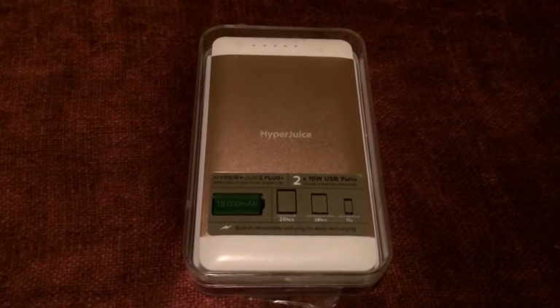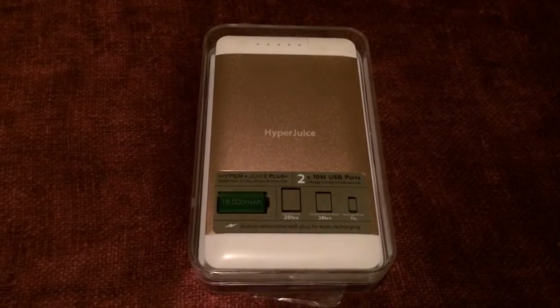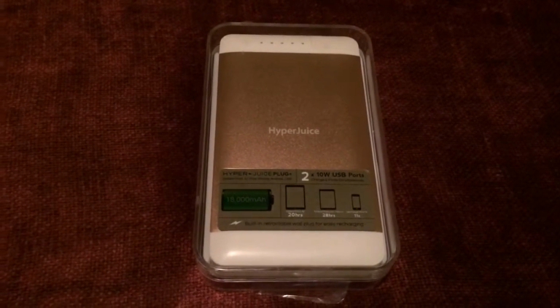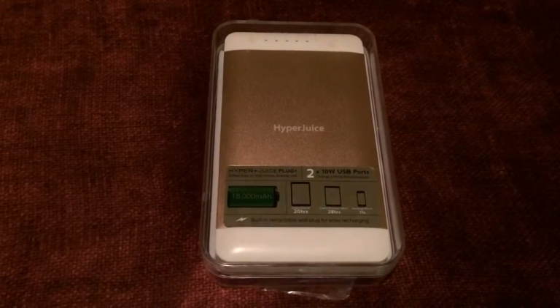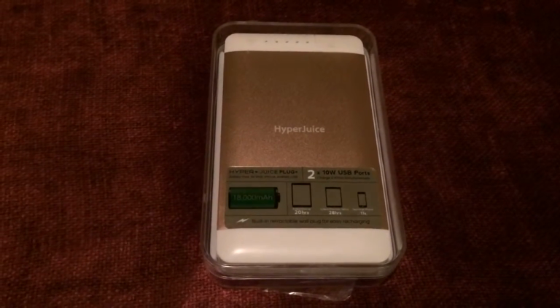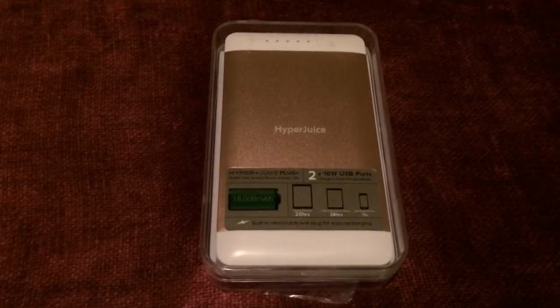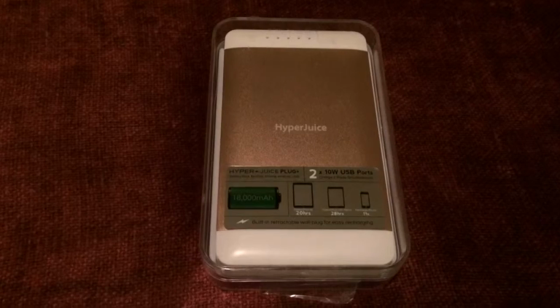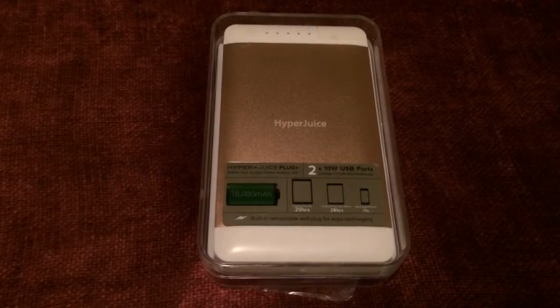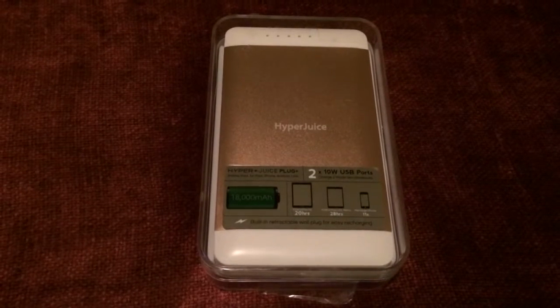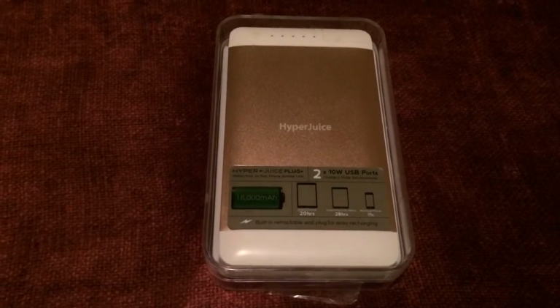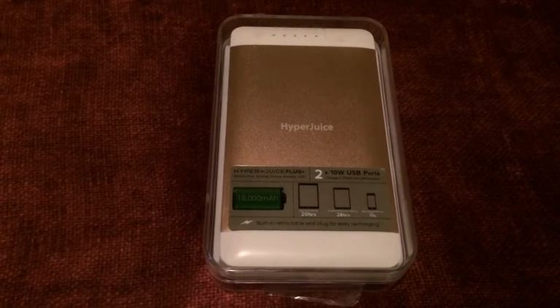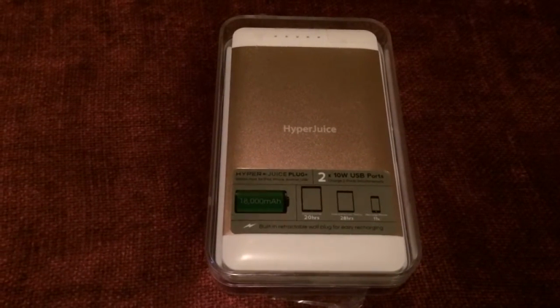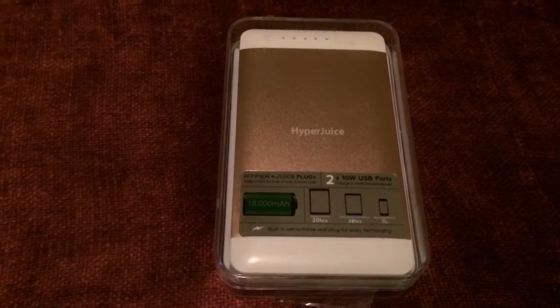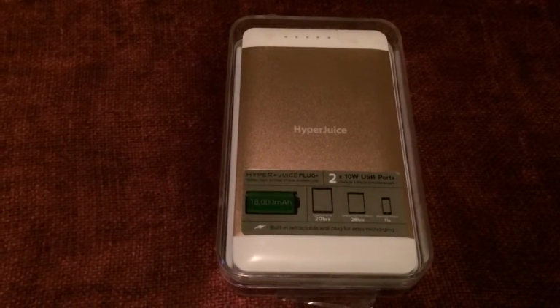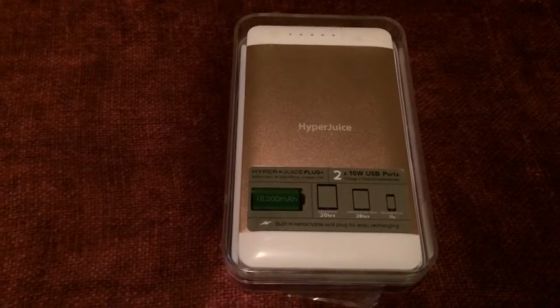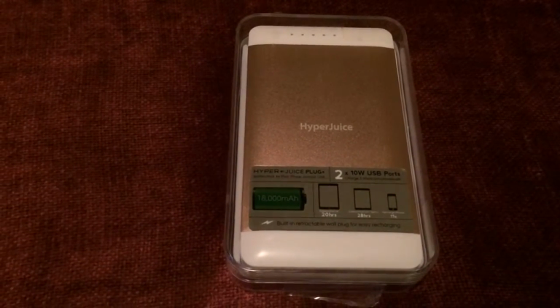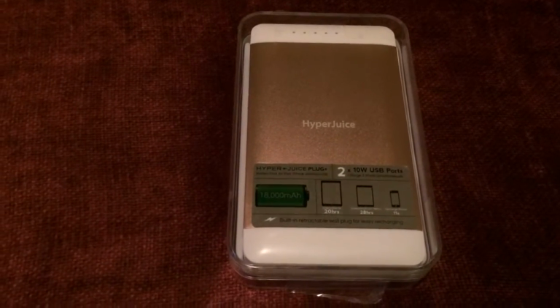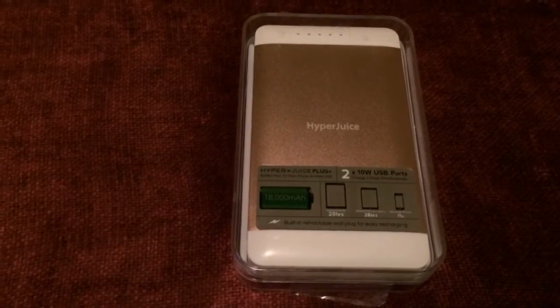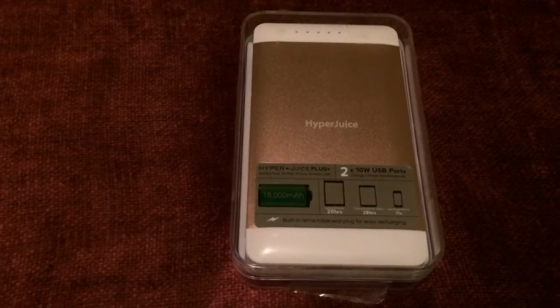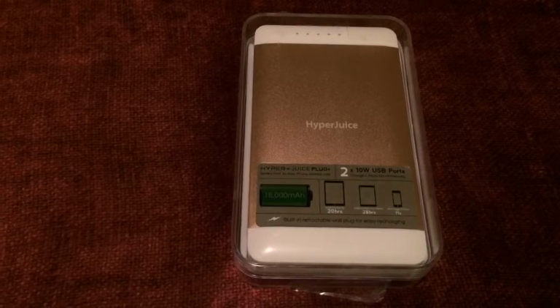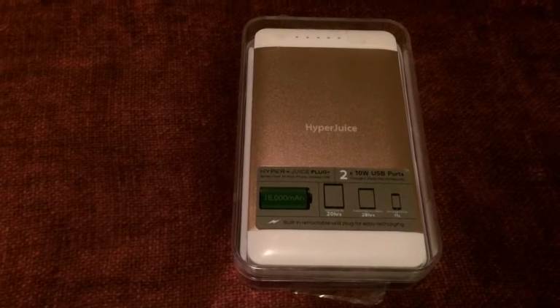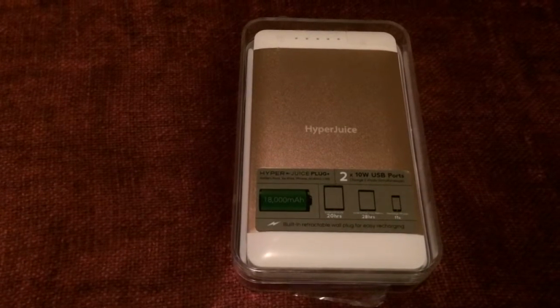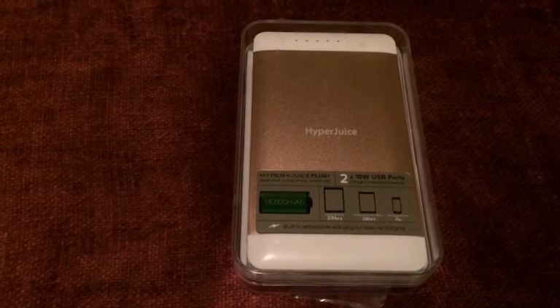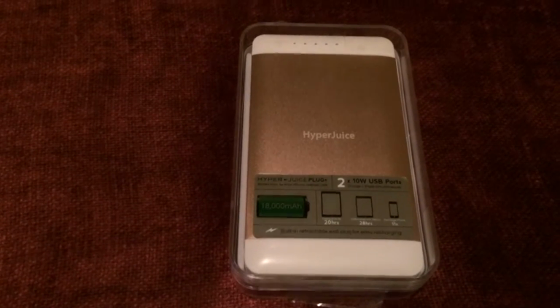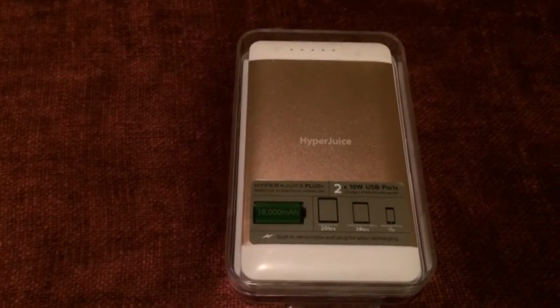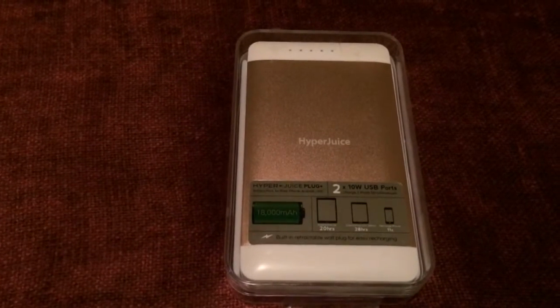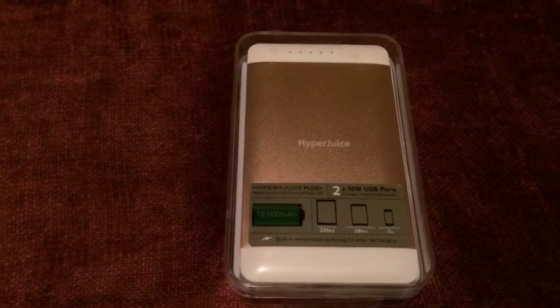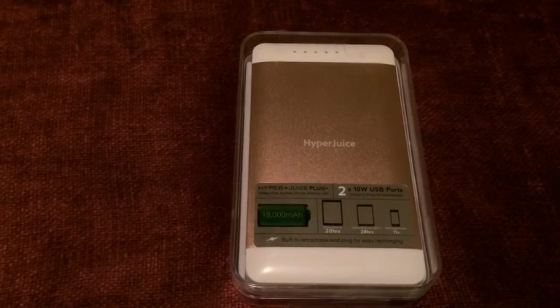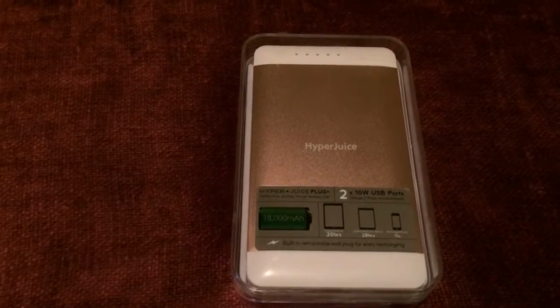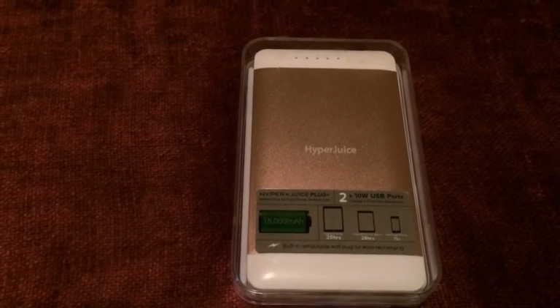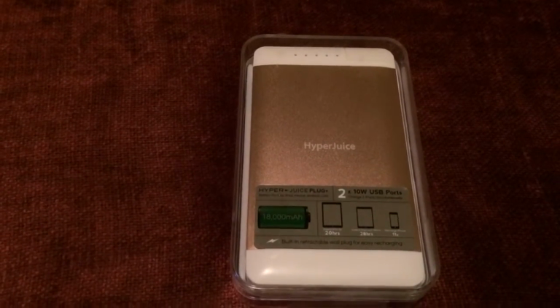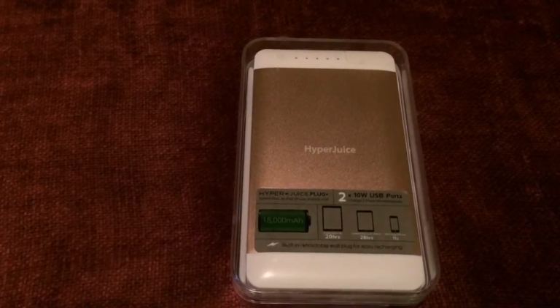Today we're unboxing the HyperJuice Plug. It has 18,000 milliamps. They have a smaller version of this as well.